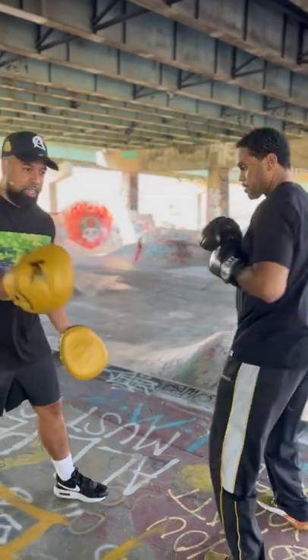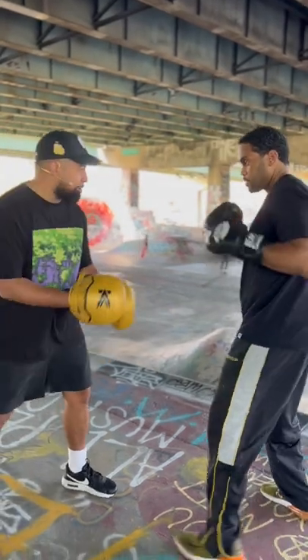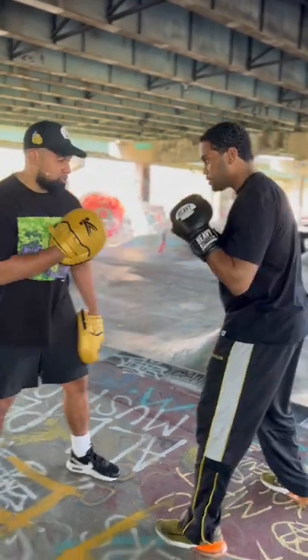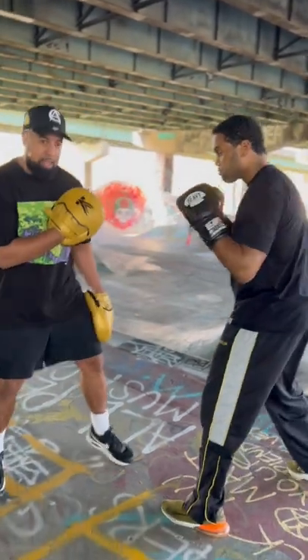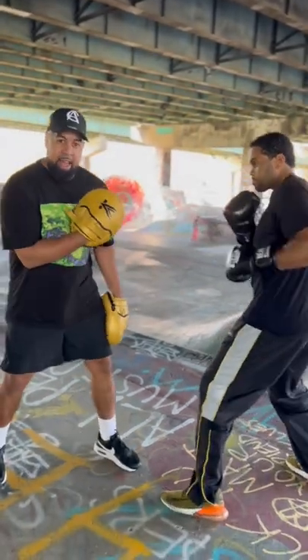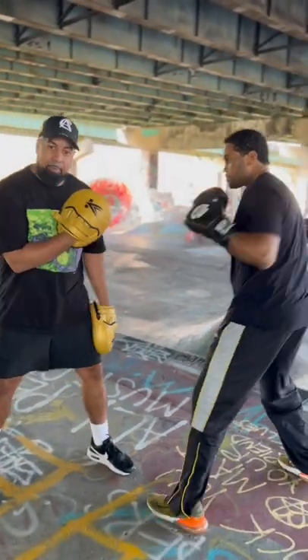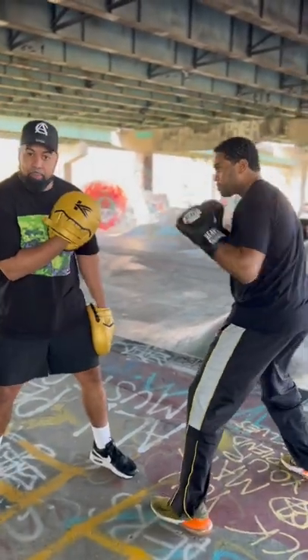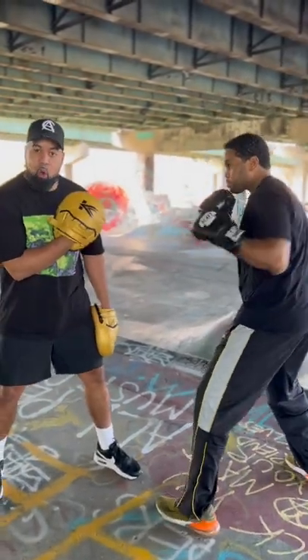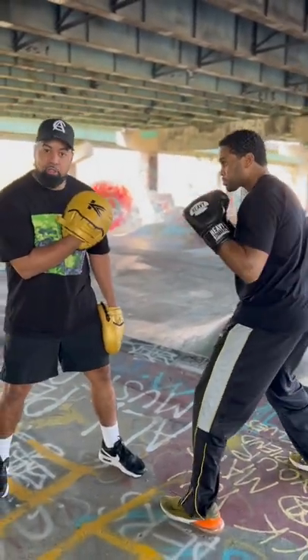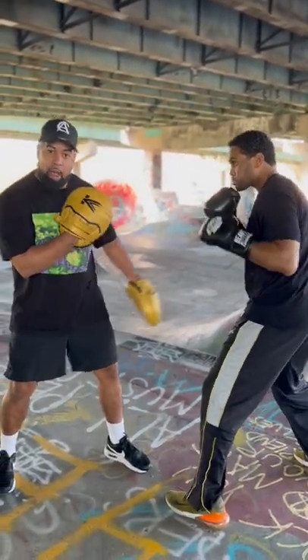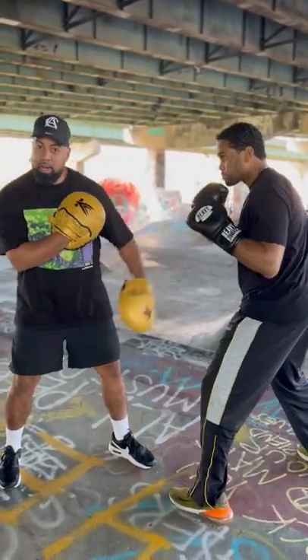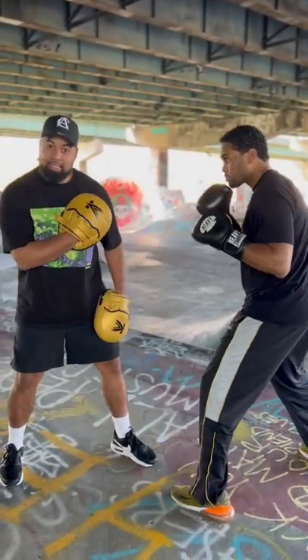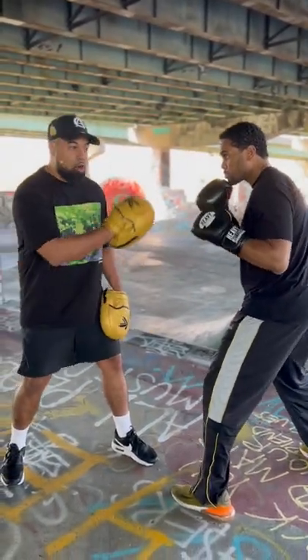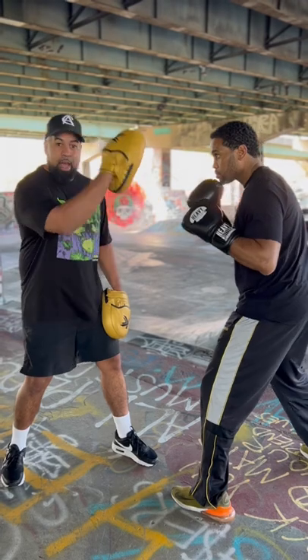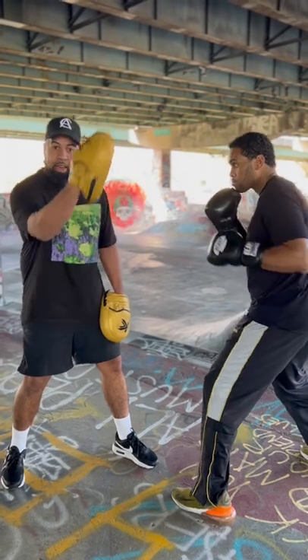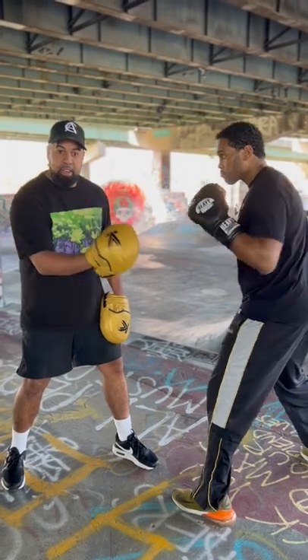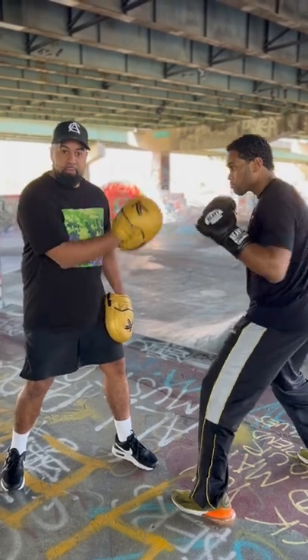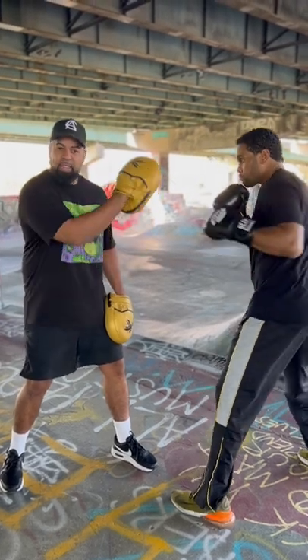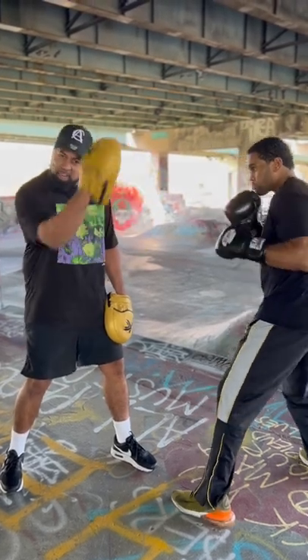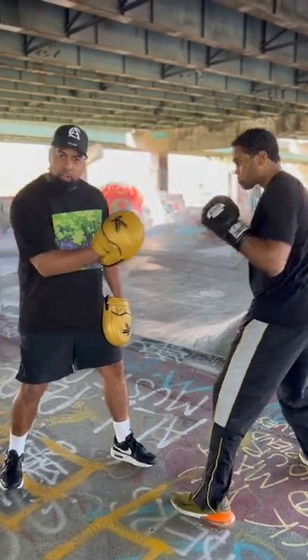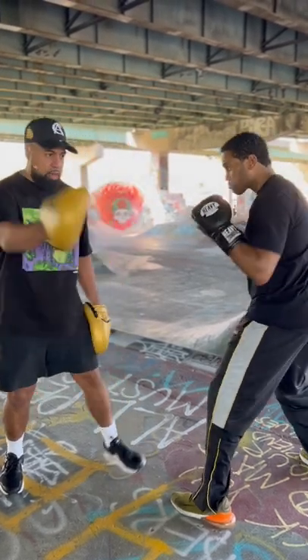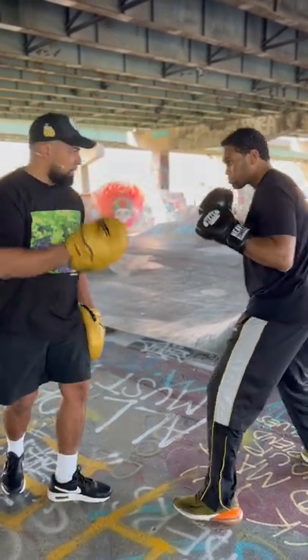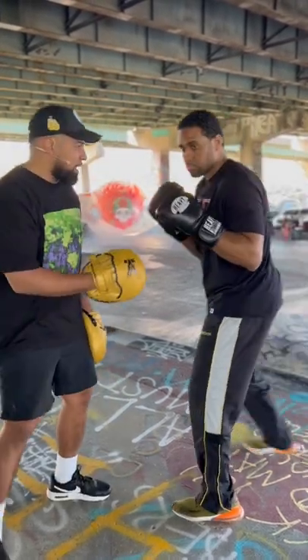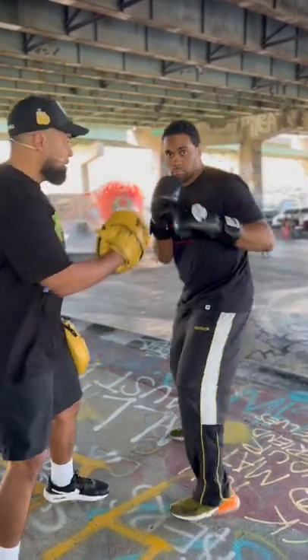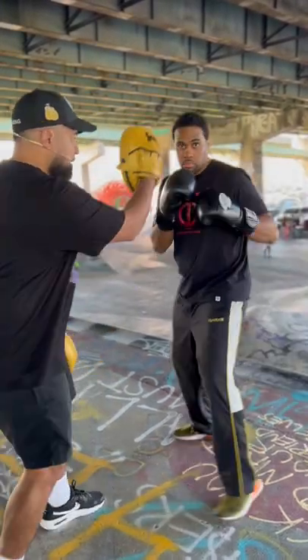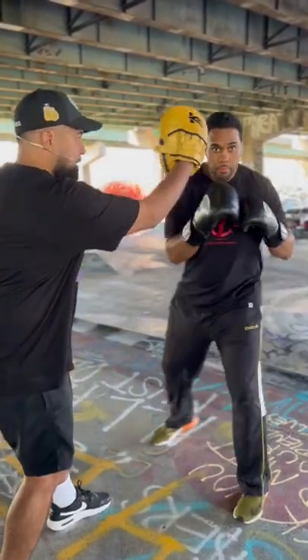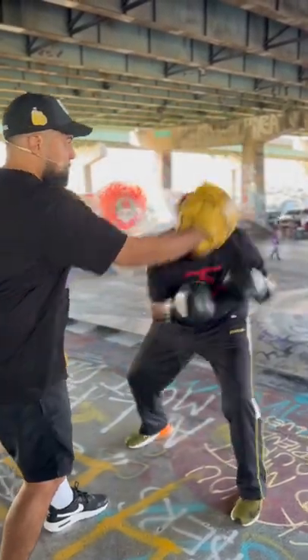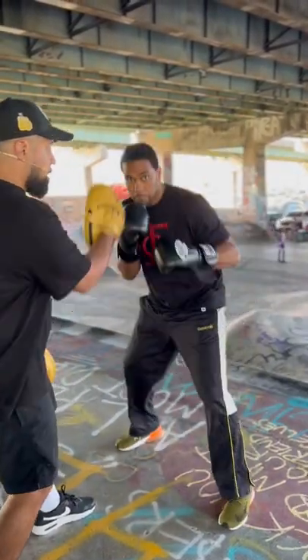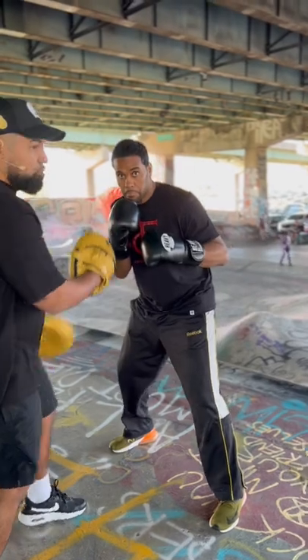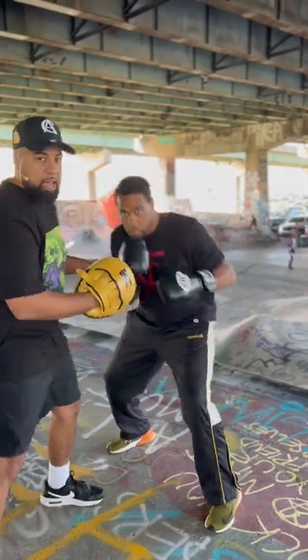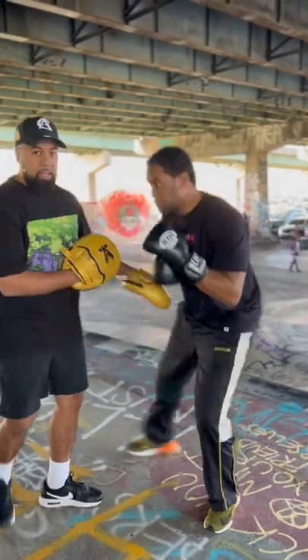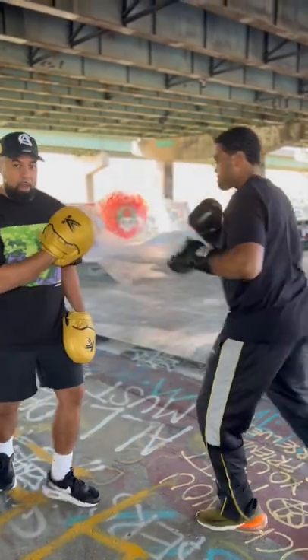Let's get here at an angle so the camera can capture us. I'm simply going to throw a hook, and as I throw it, Eddie's gonna give me a letter U — he's simply going to trace a letter U.